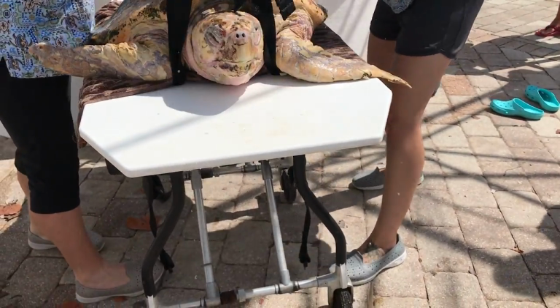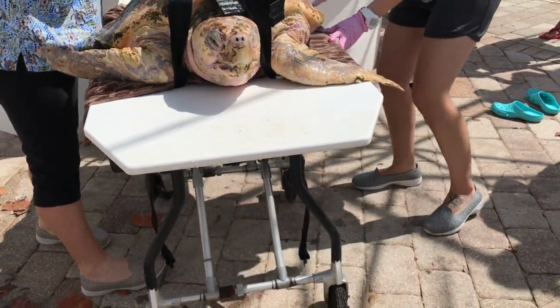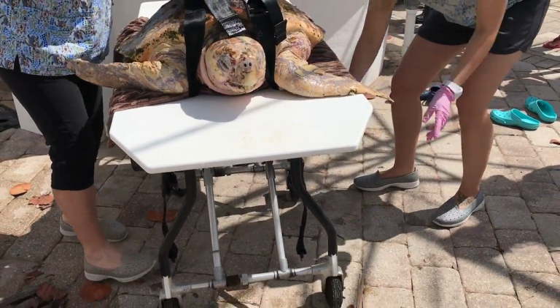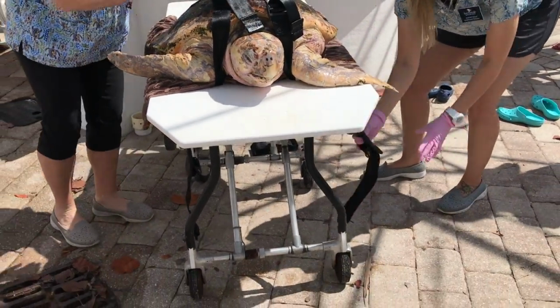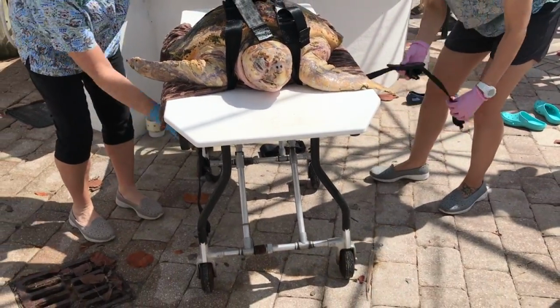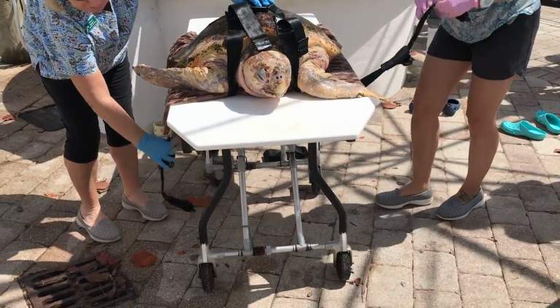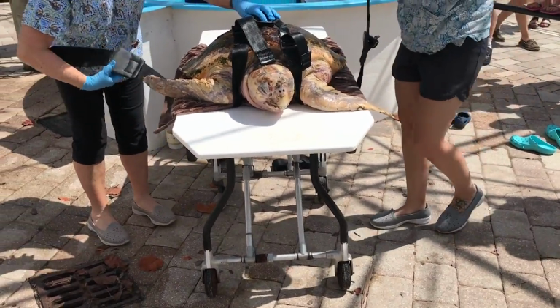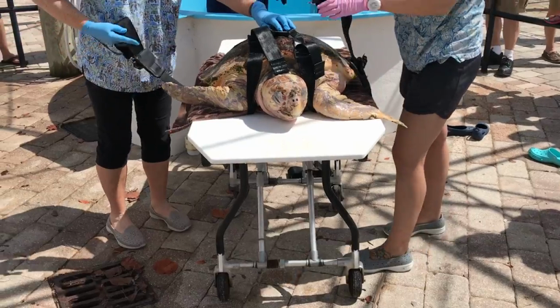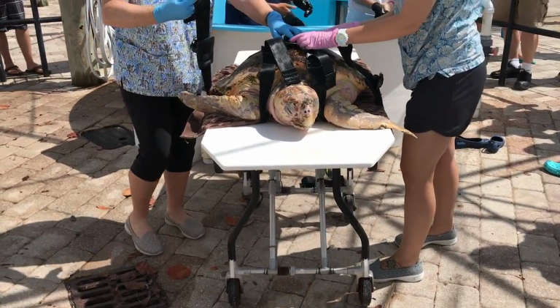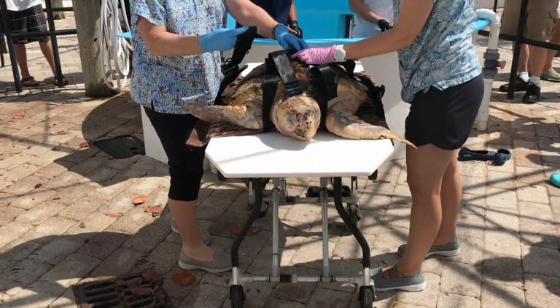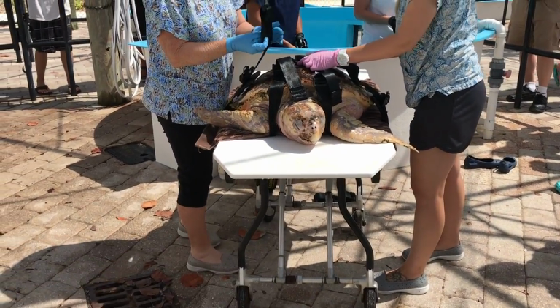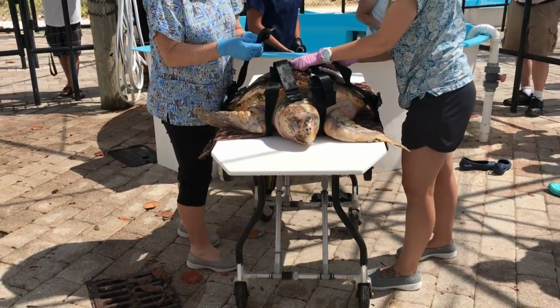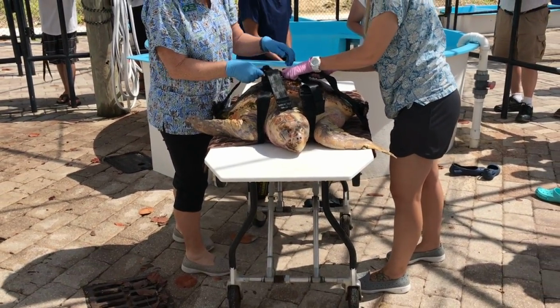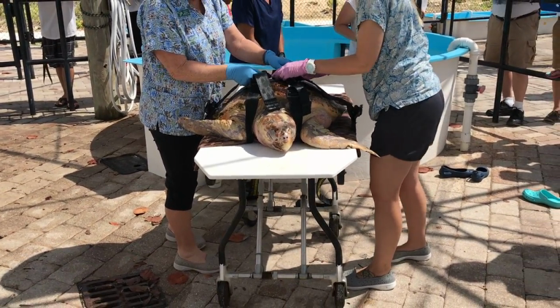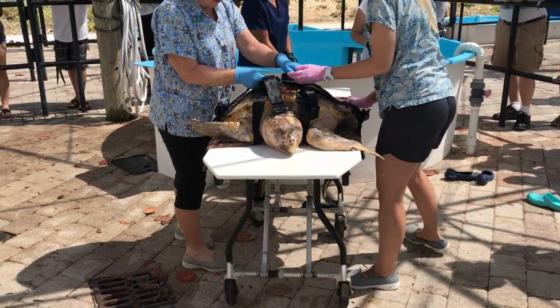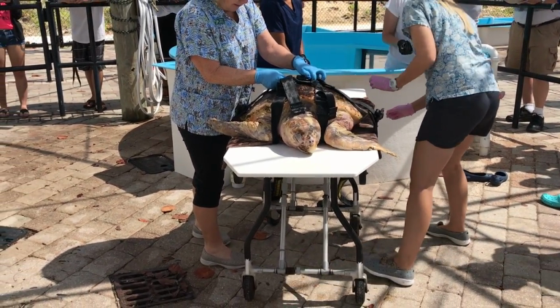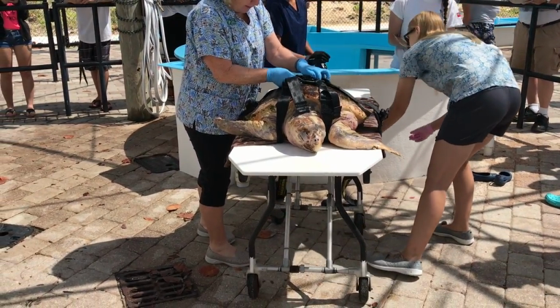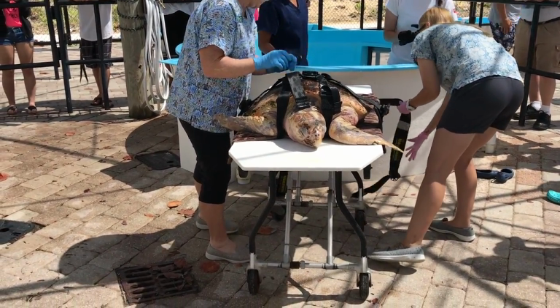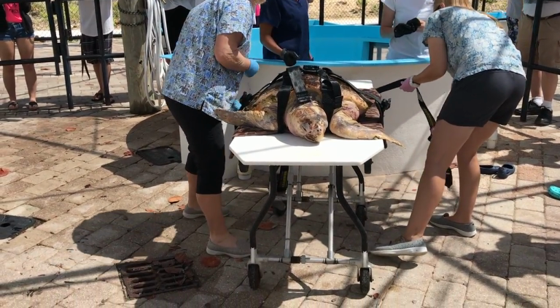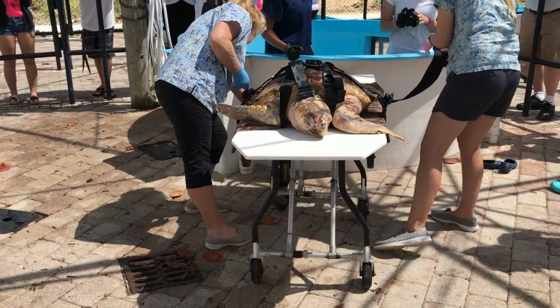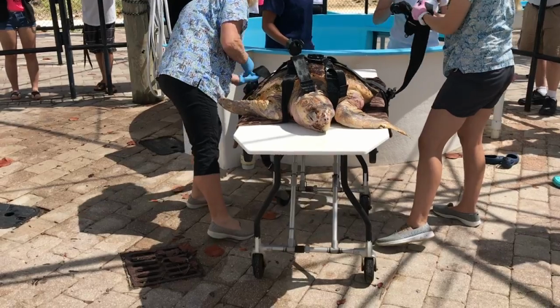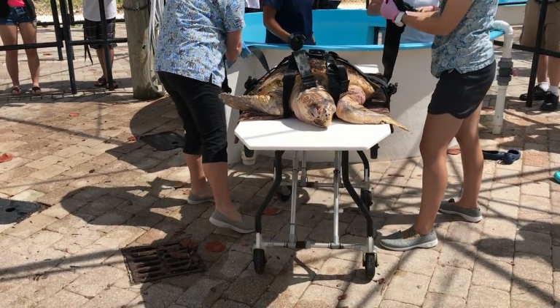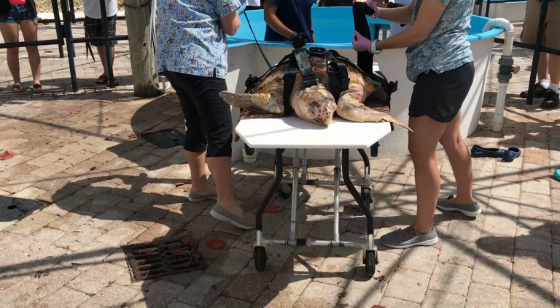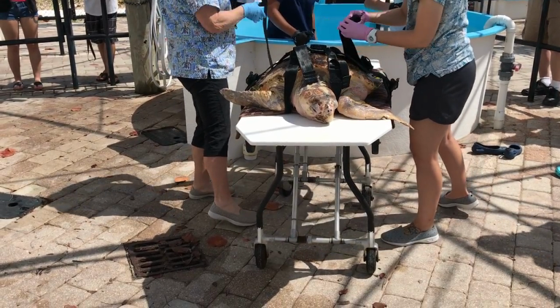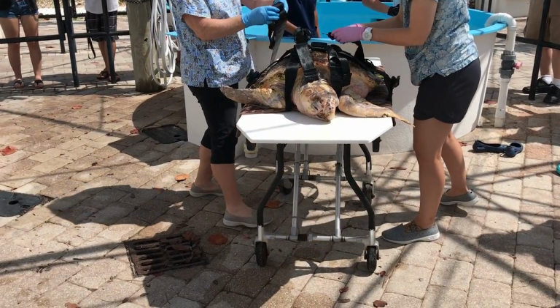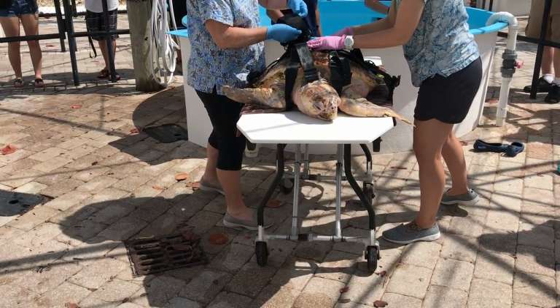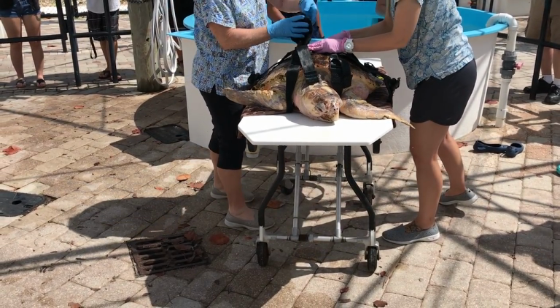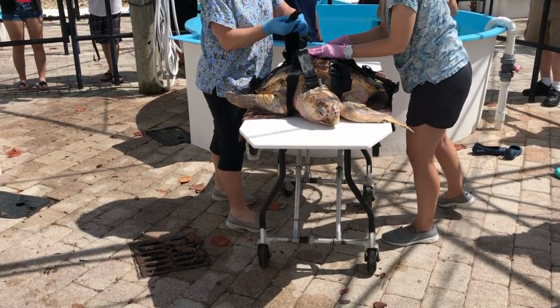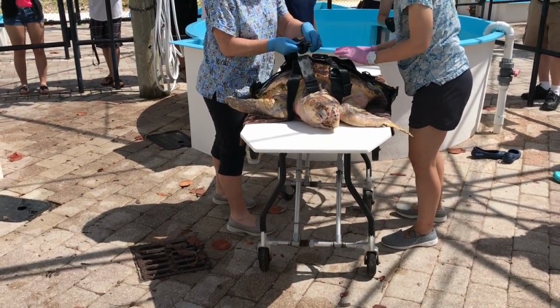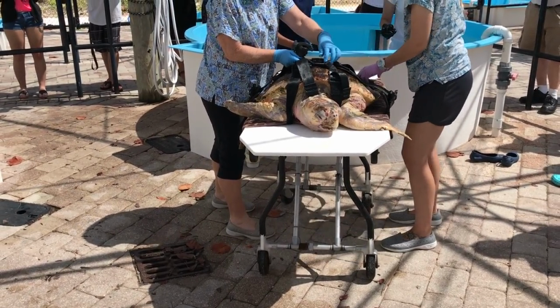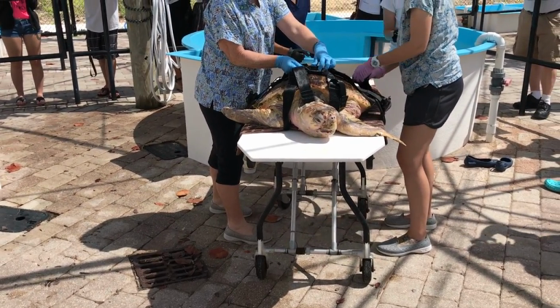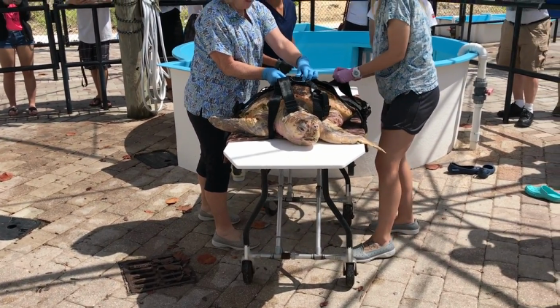We're taking great care — we actually strap Waffle in. Those are automotive racing harnesses so that we keep him safe on his journey inside the sea turtle hospital. You're watching members of our hospital staff and volunteer team working on the turtles.